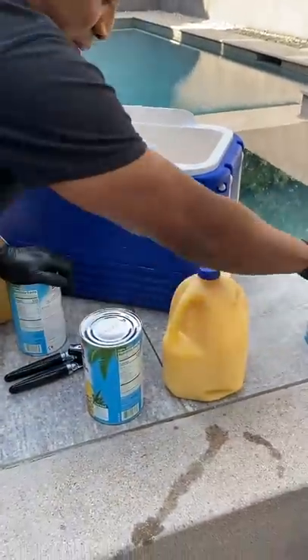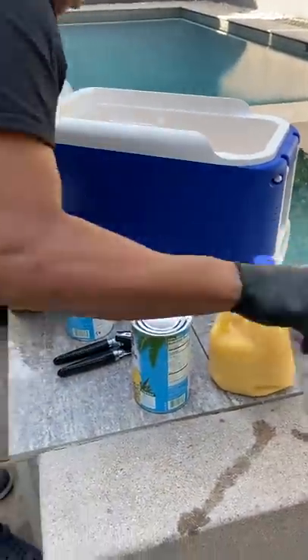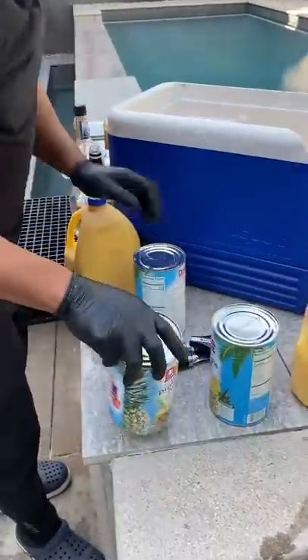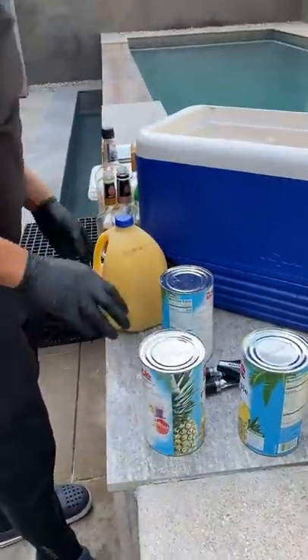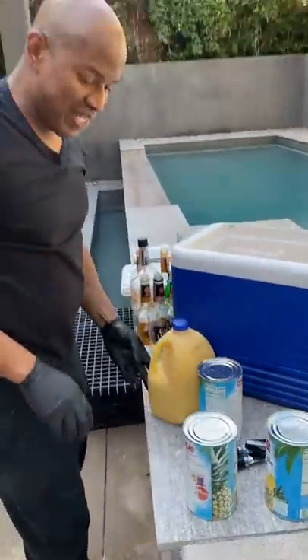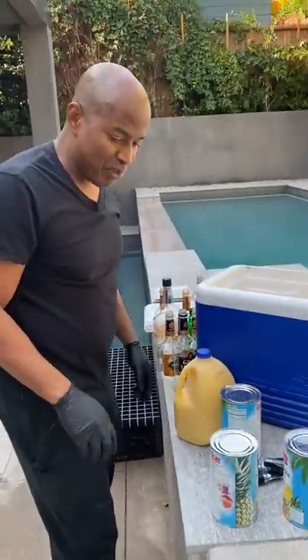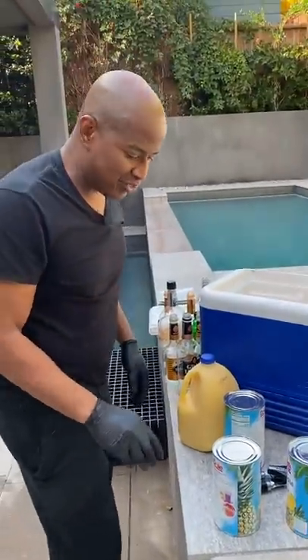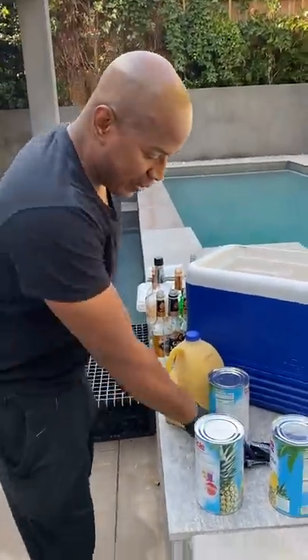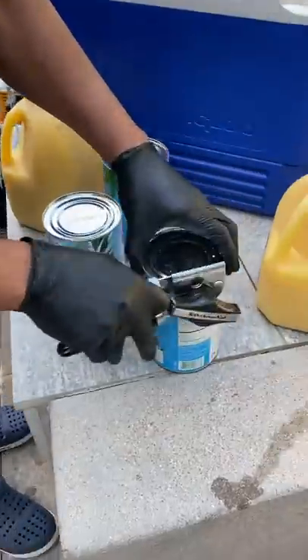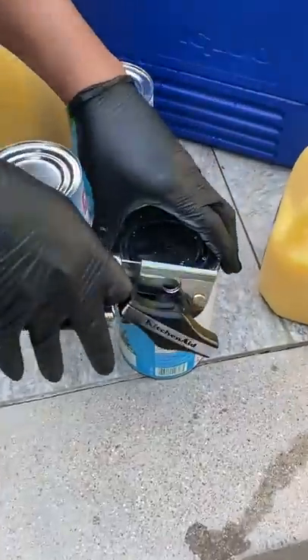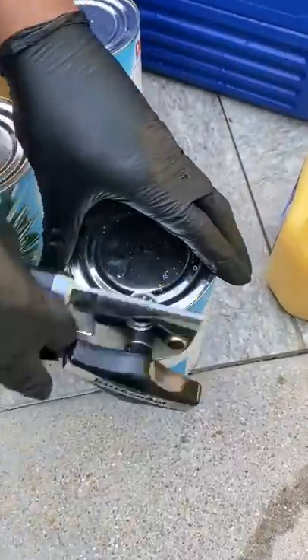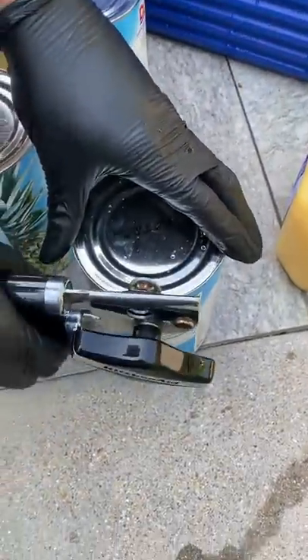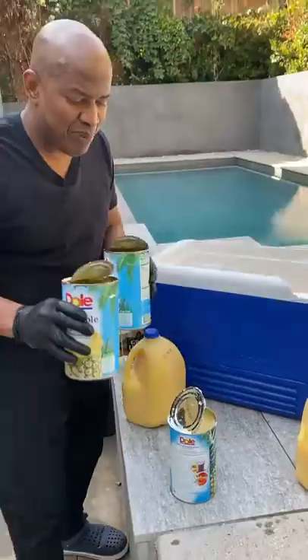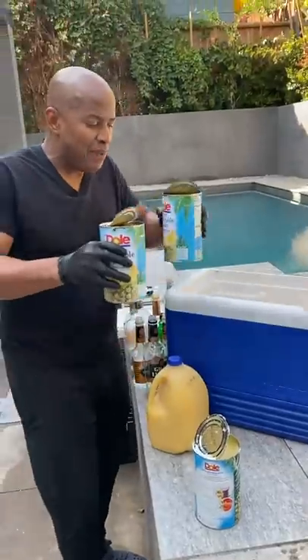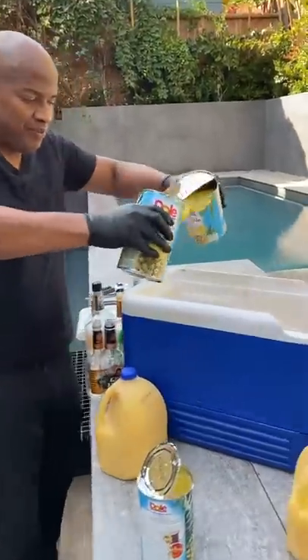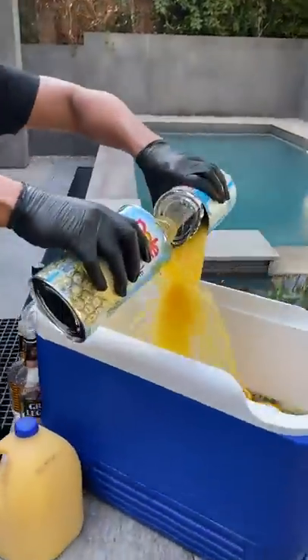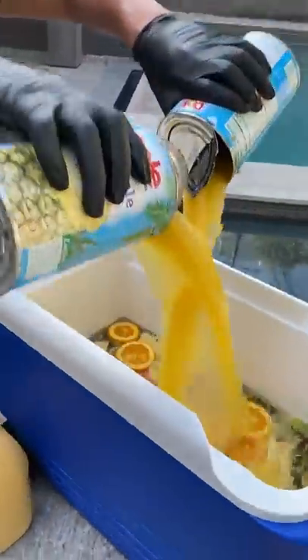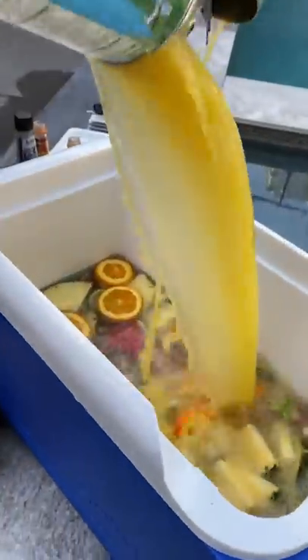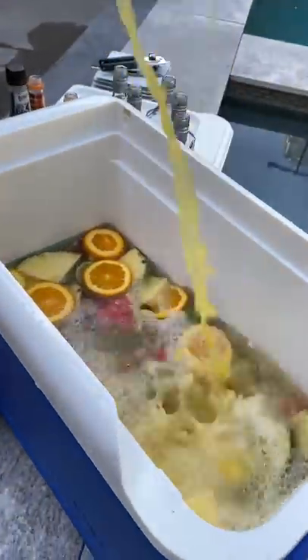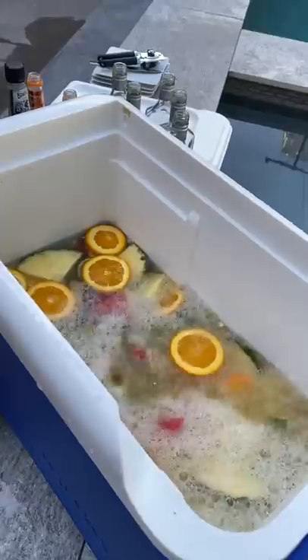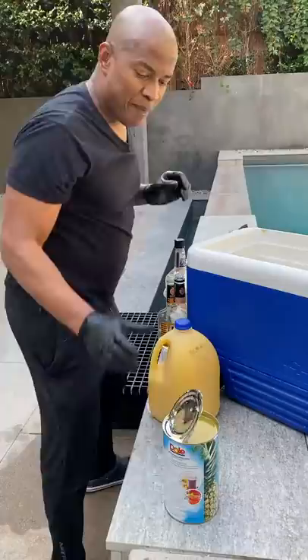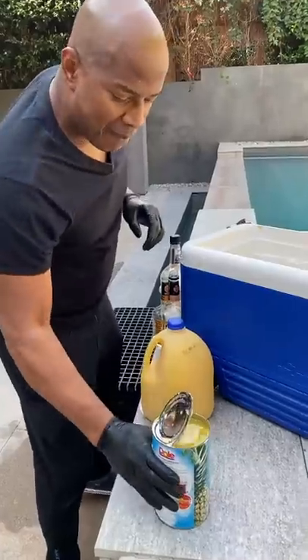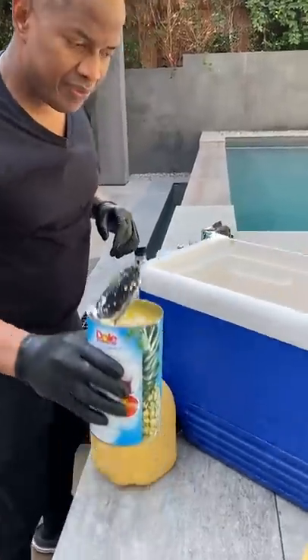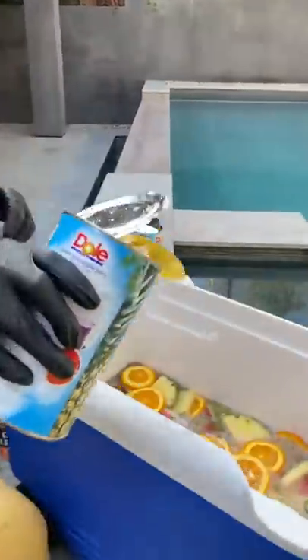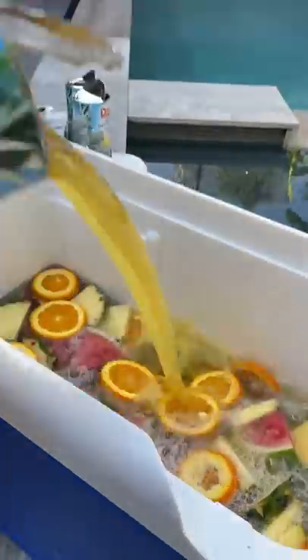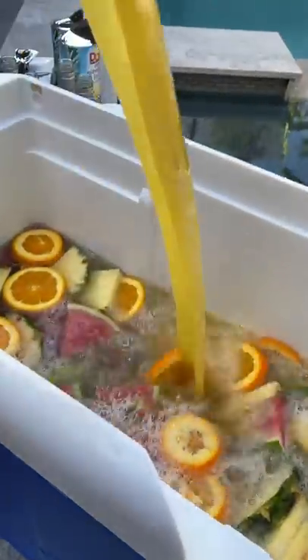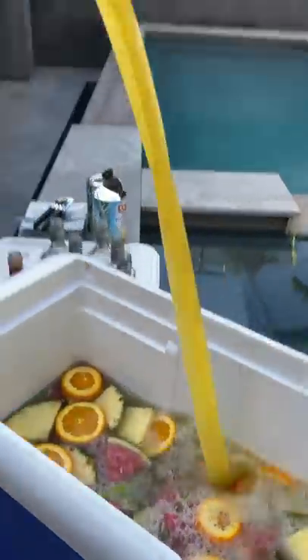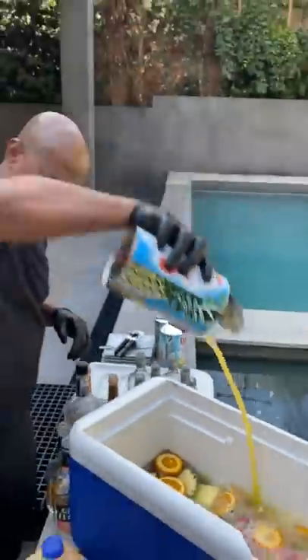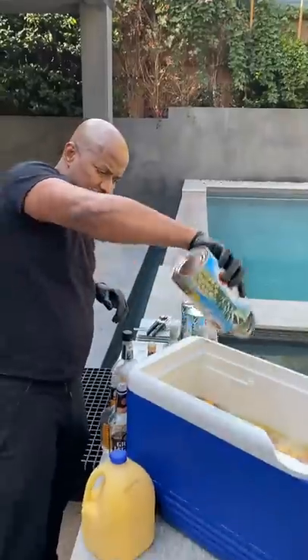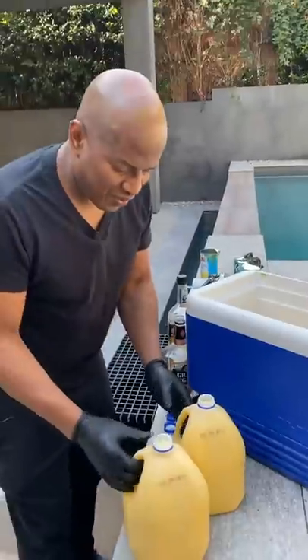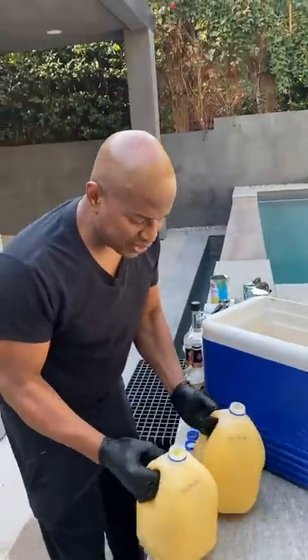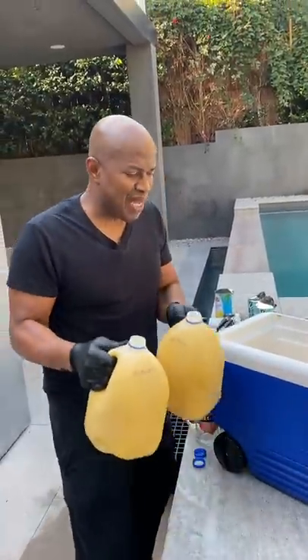Now we look around and we realize we need some juices over the top. This ain't much mixer, but hey, it's a bold man's drink. Let's open some of these bad boys up. Pineapple. Oh yeah. Orange juice for the masses.